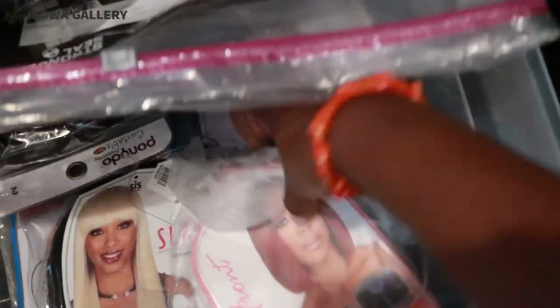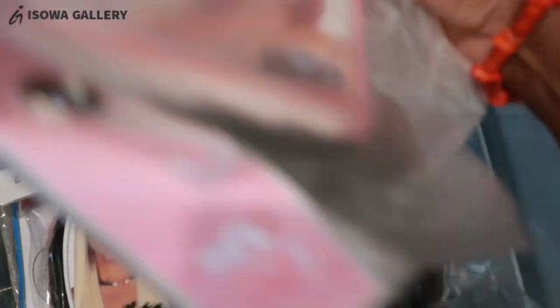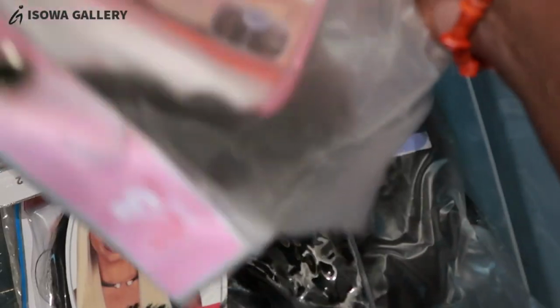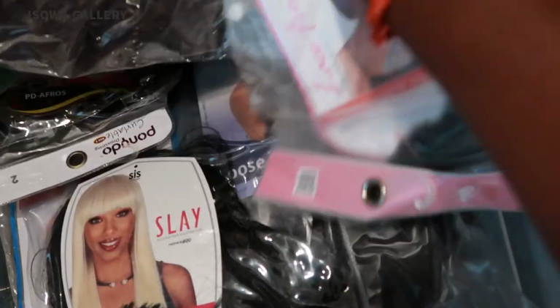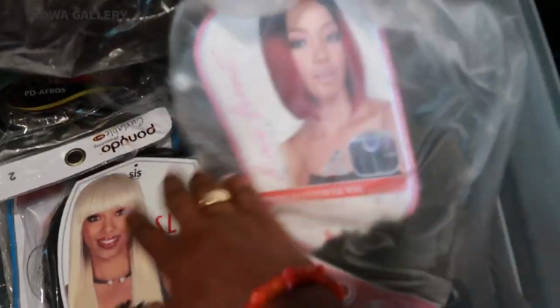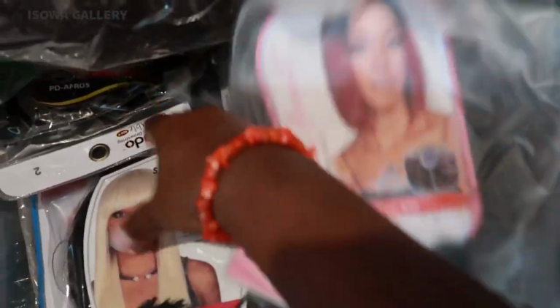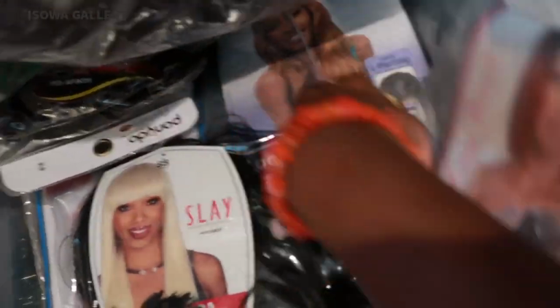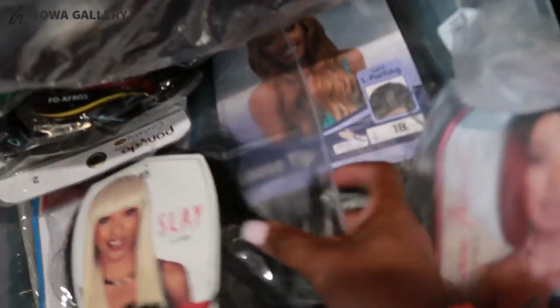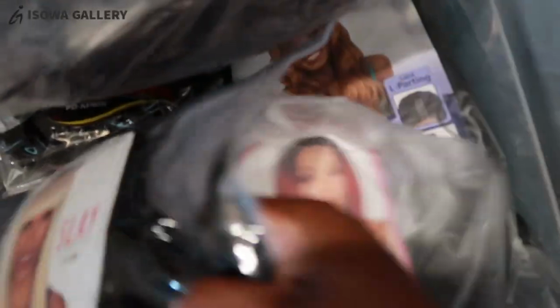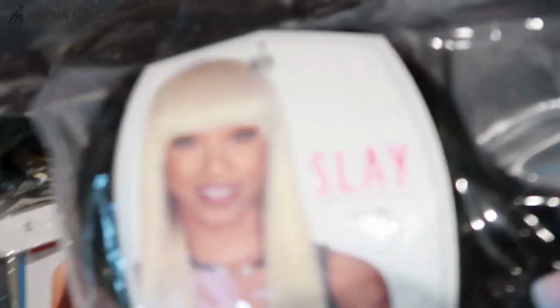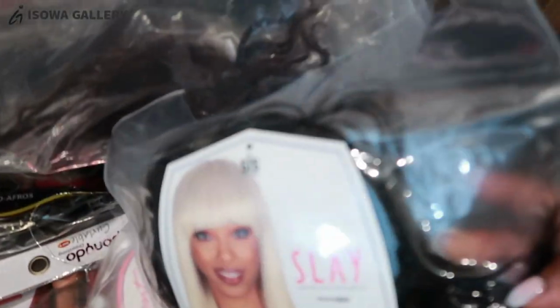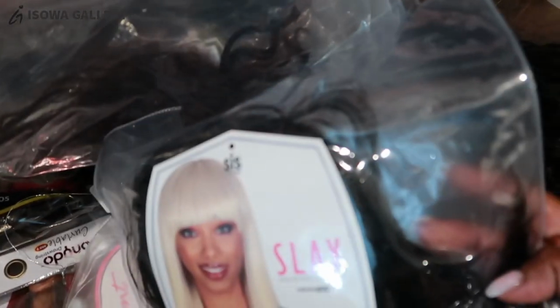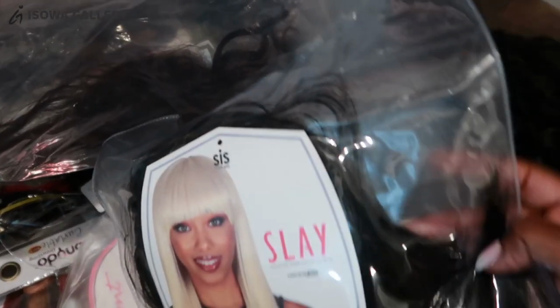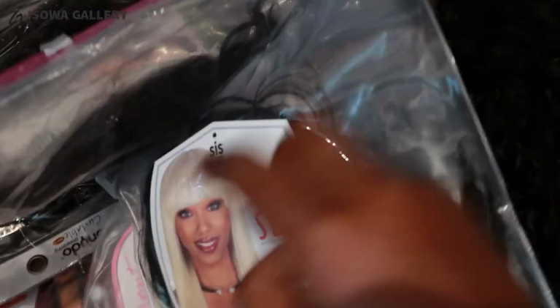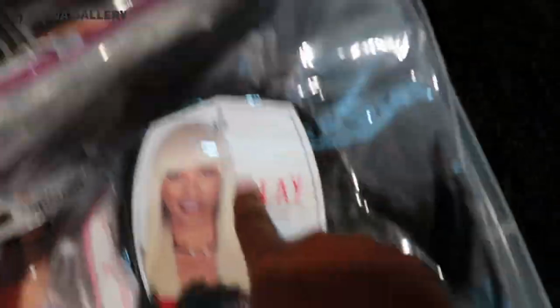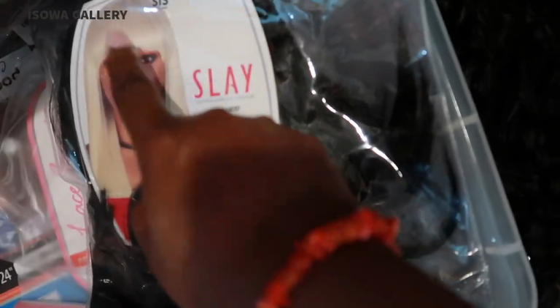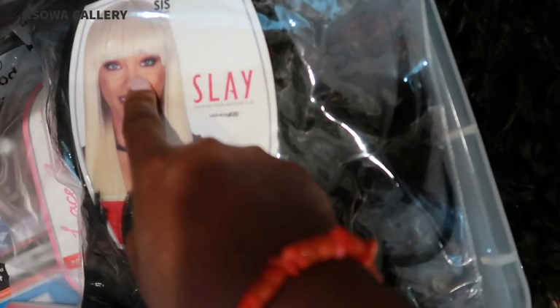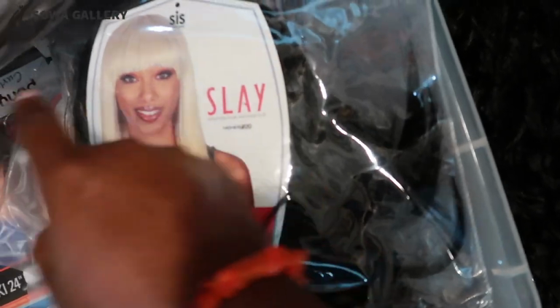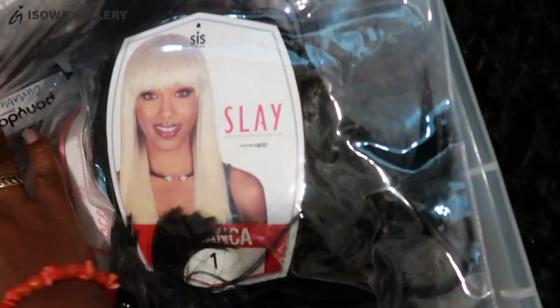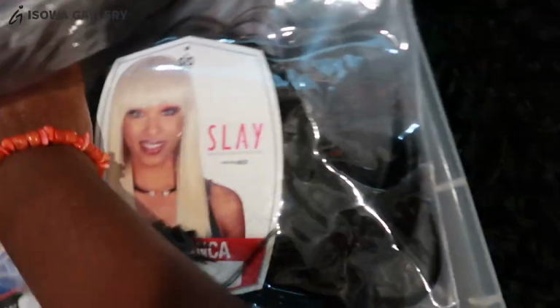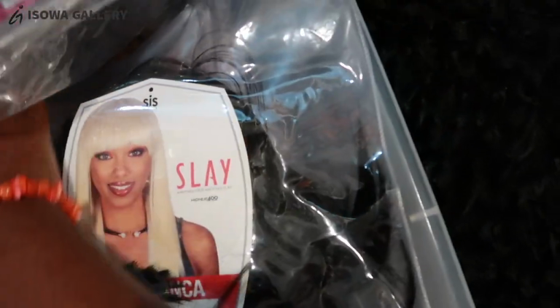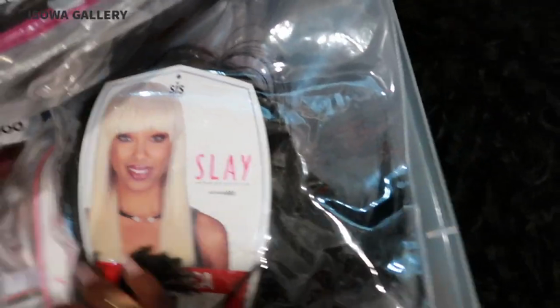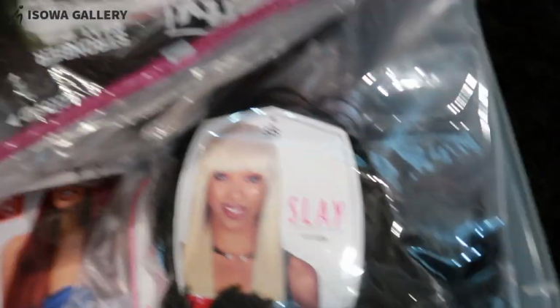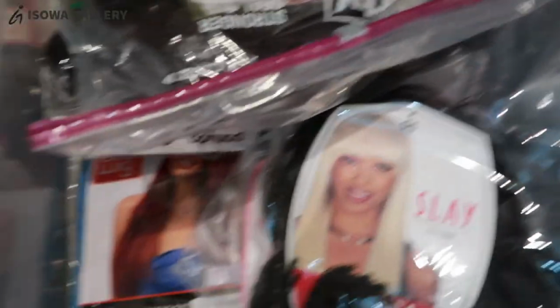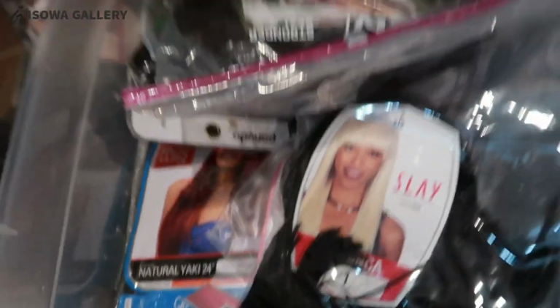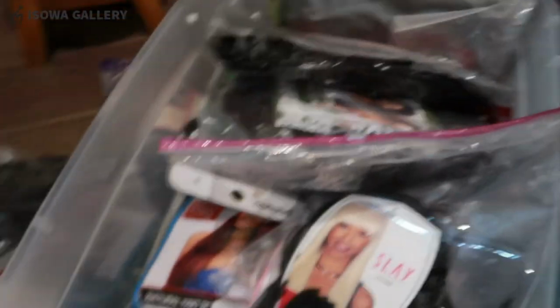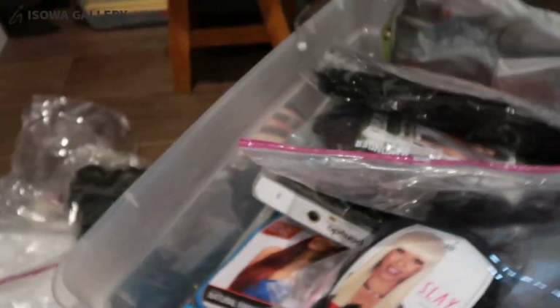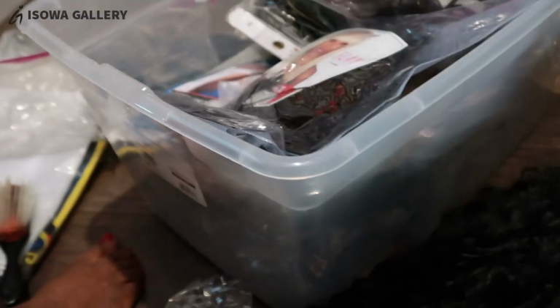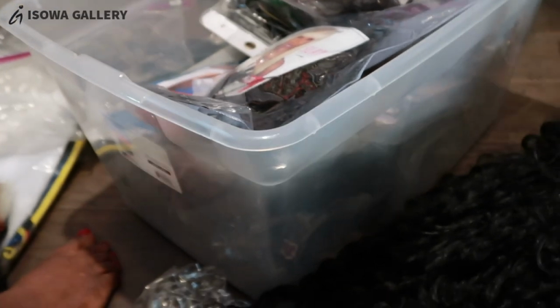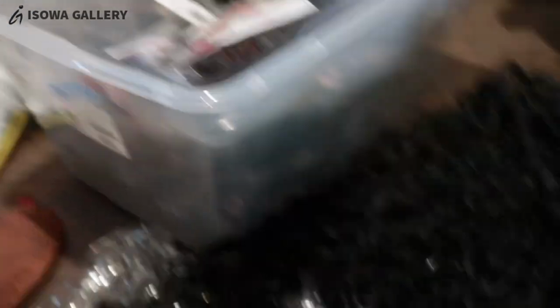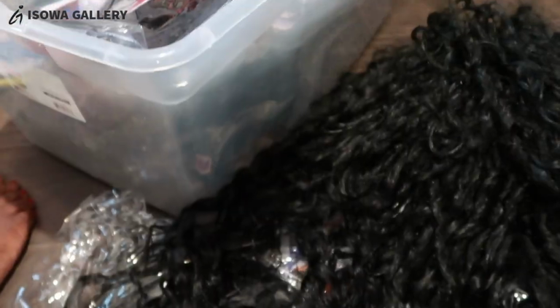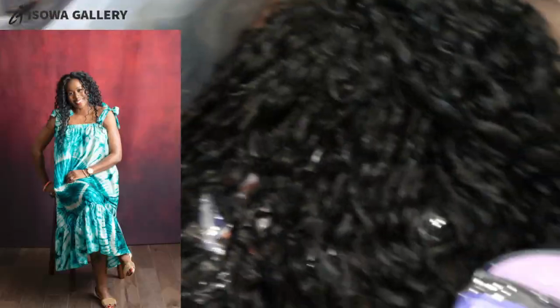So you get the idea. There's also a black version of this particular bang style. So basically this is how my wigs are organized and this is where I put them.